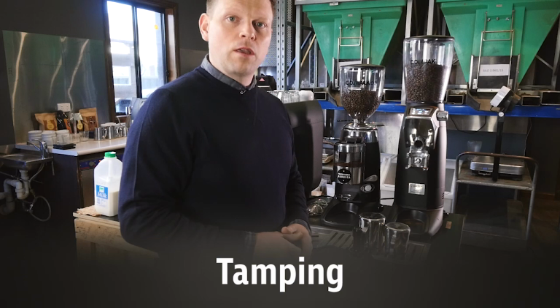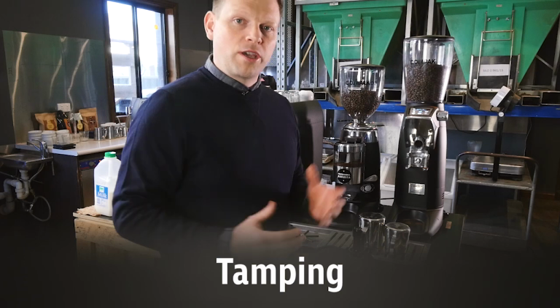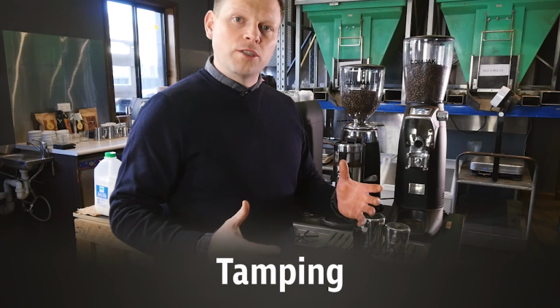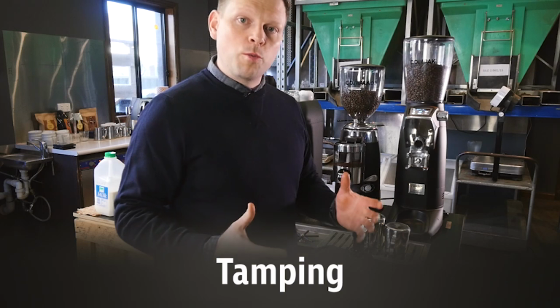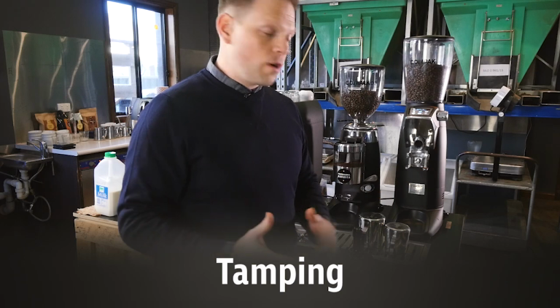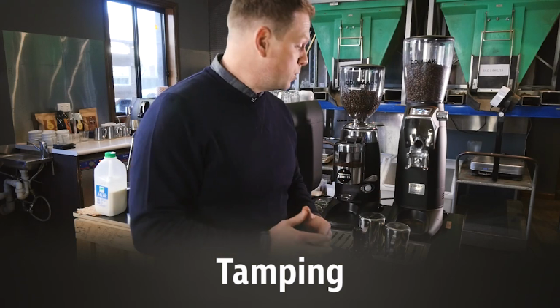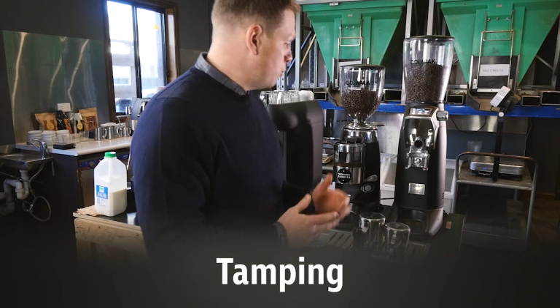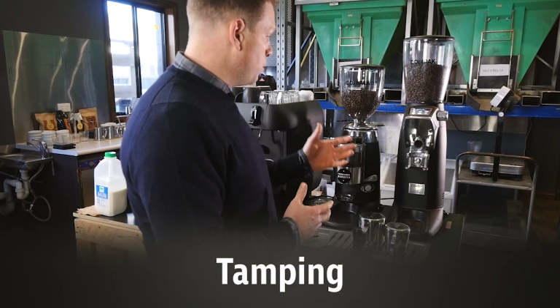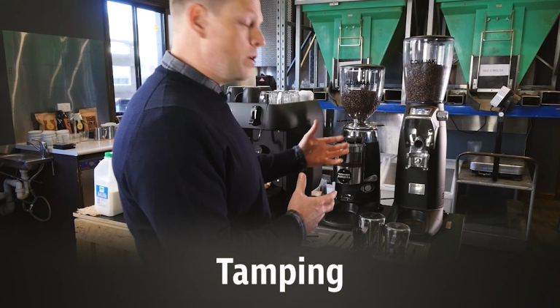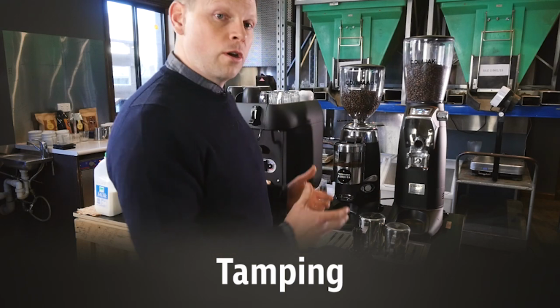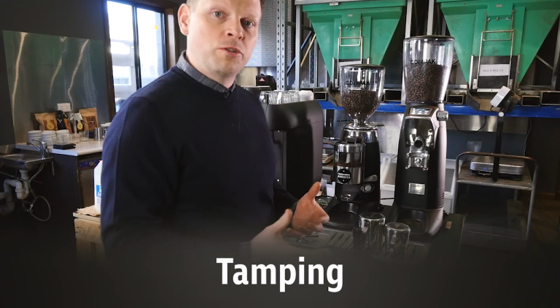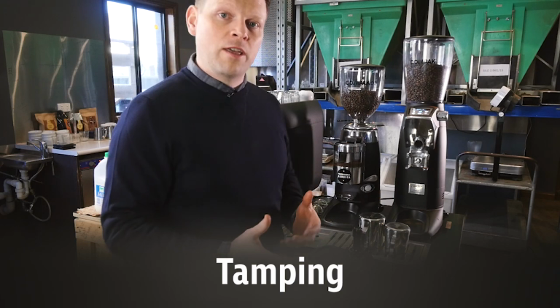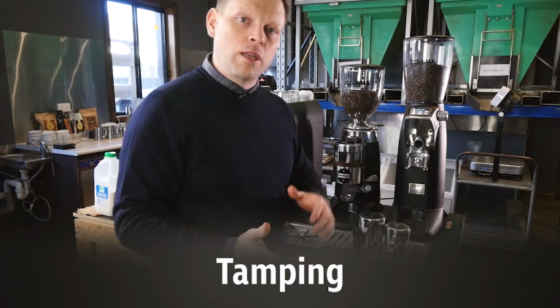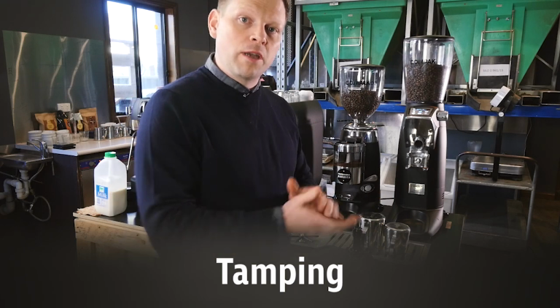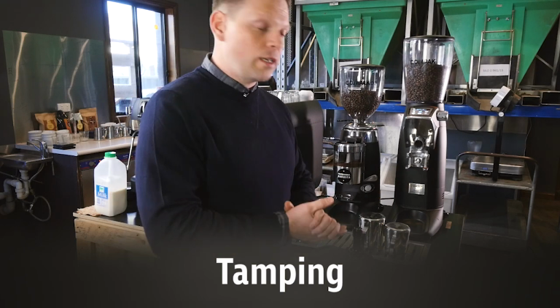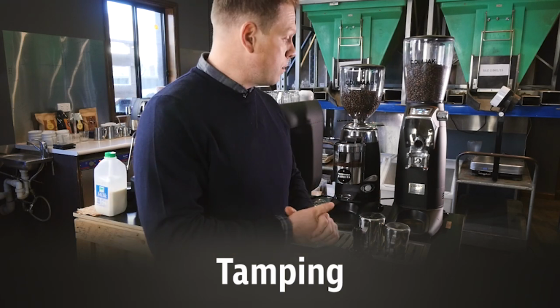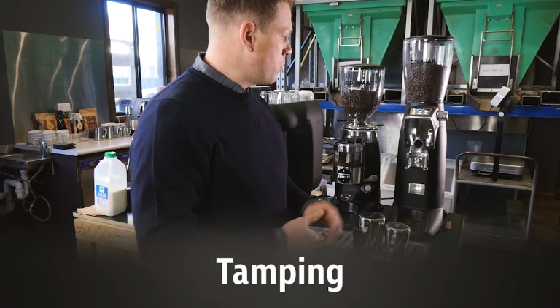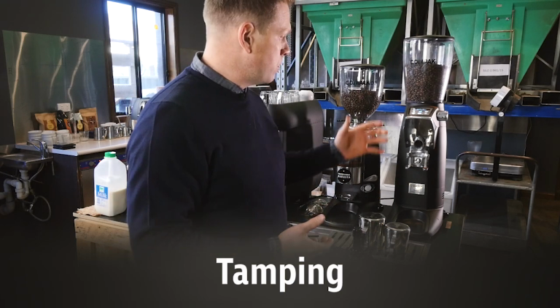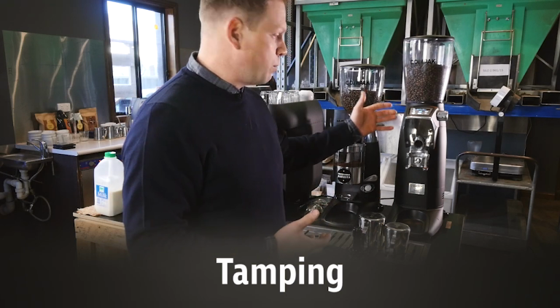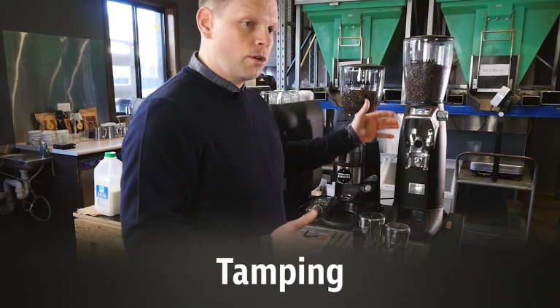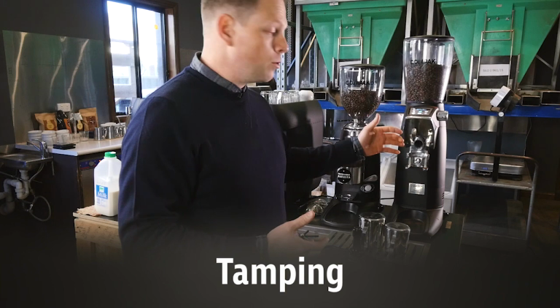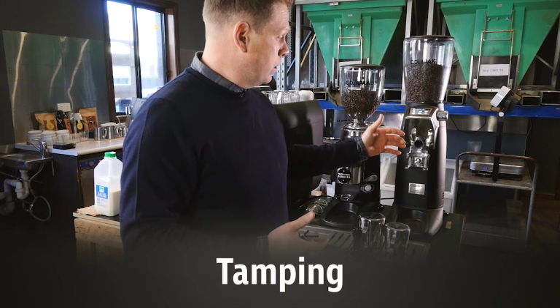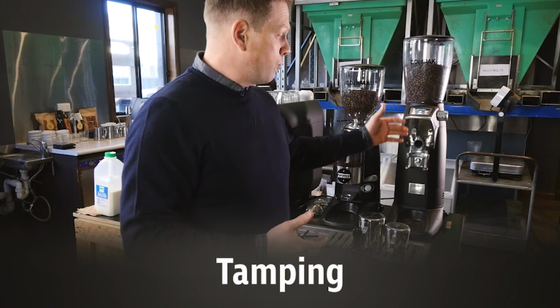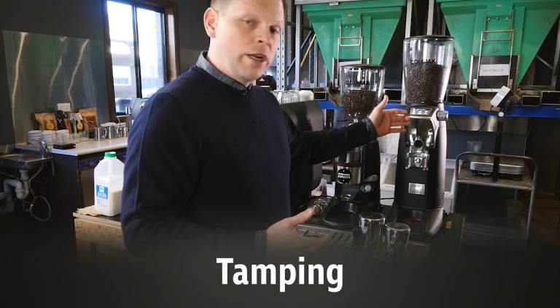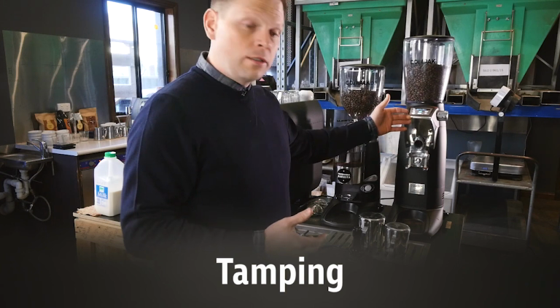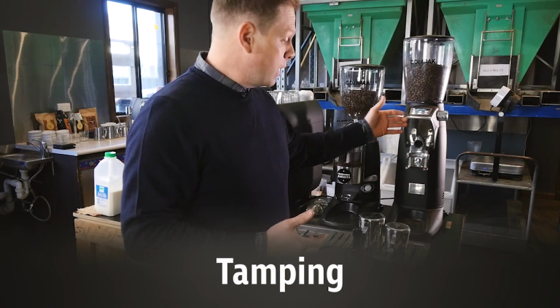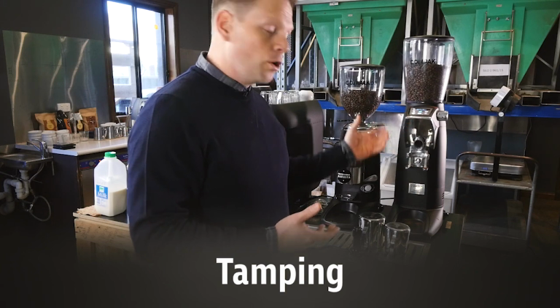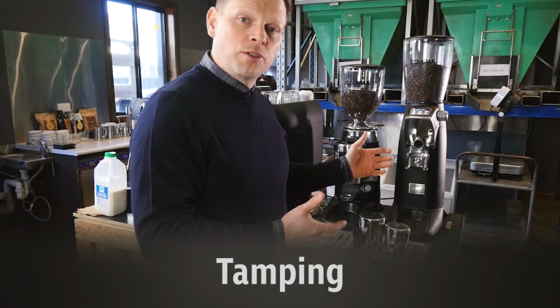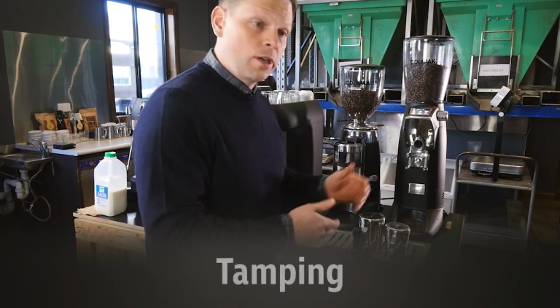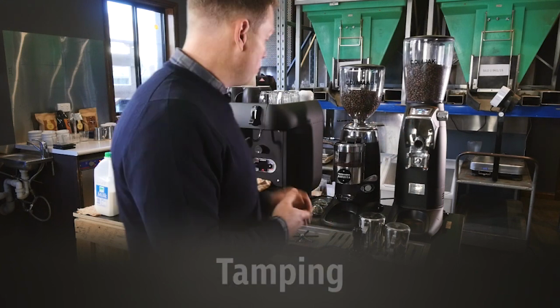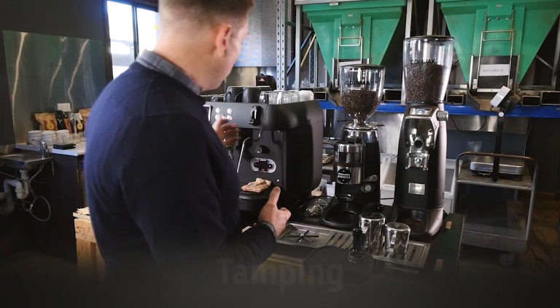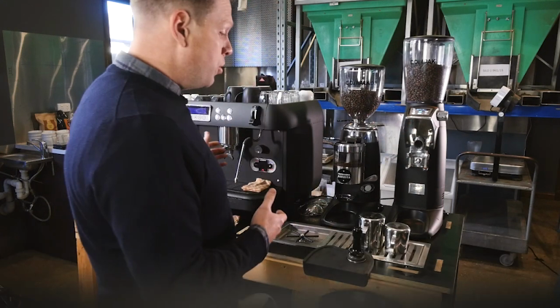So we've come to putting it all together. Now we understand the components of espresso: grind, dose, brew ratio.